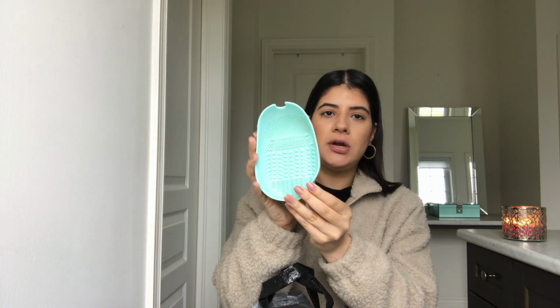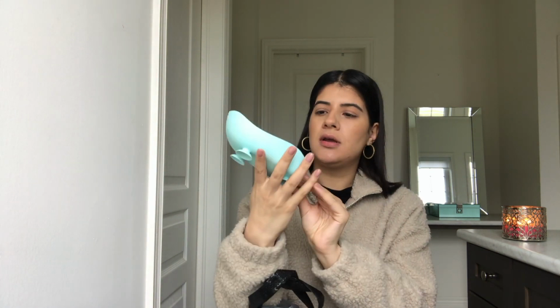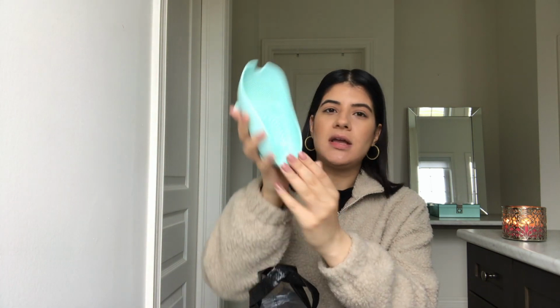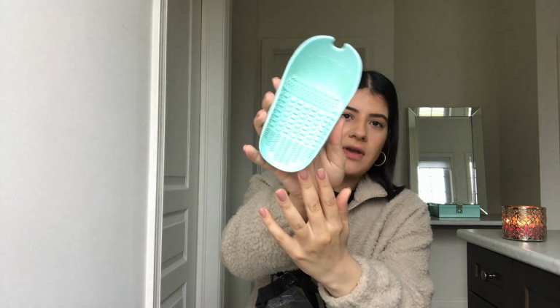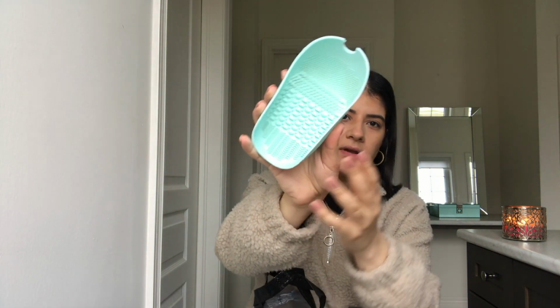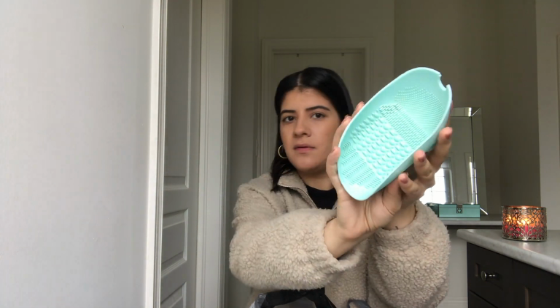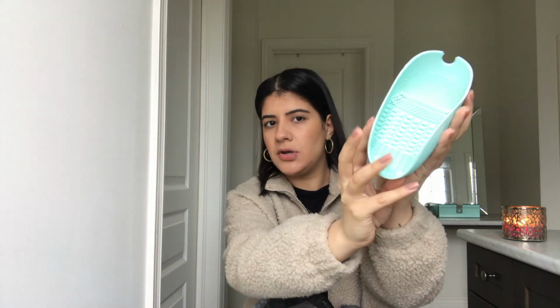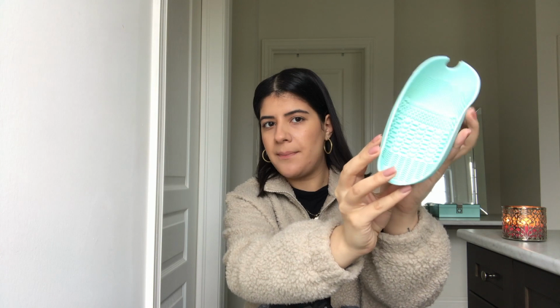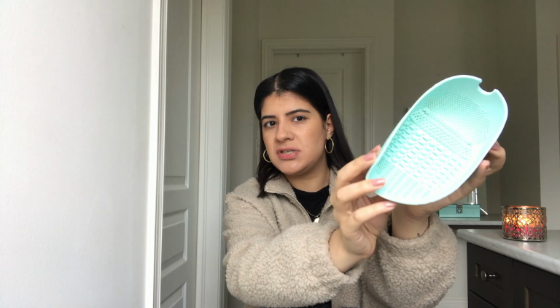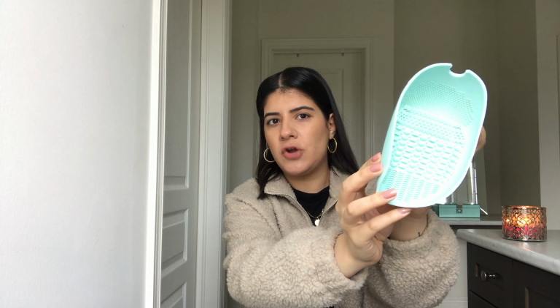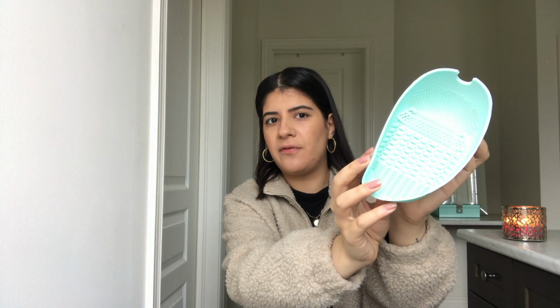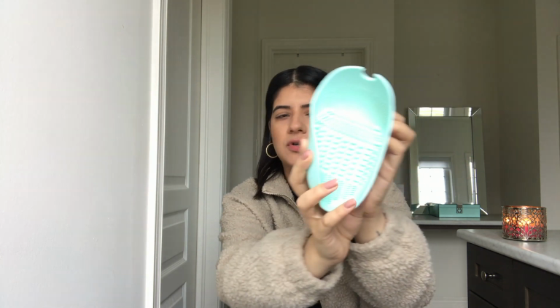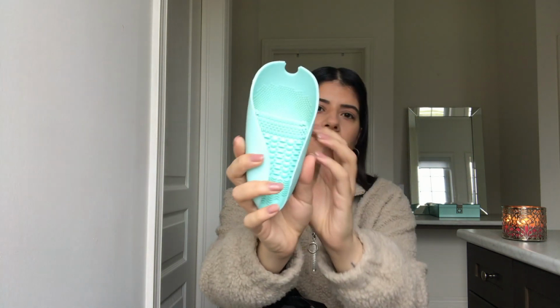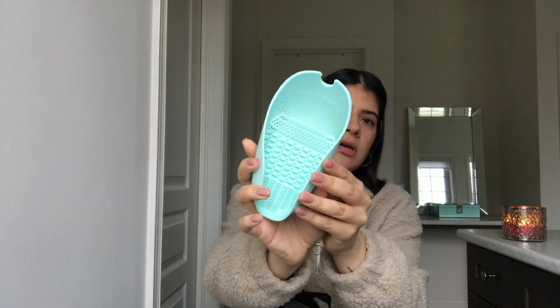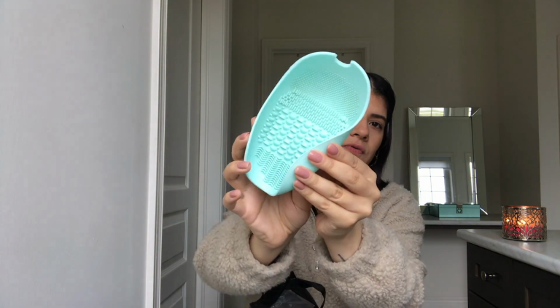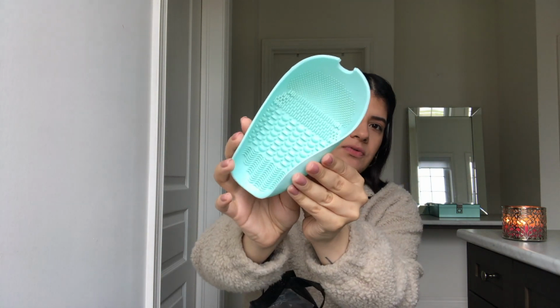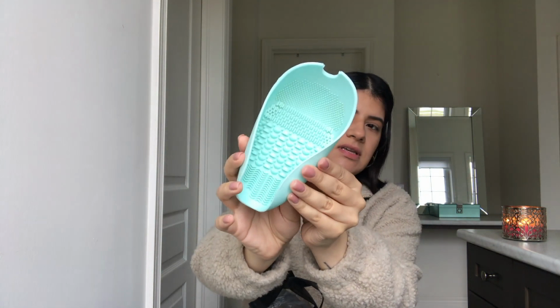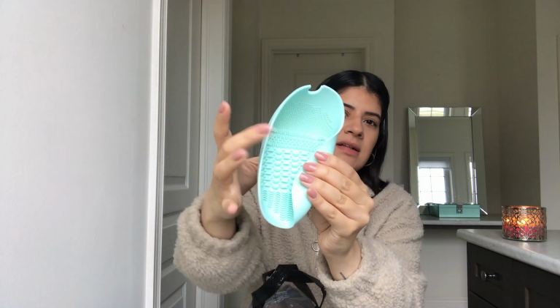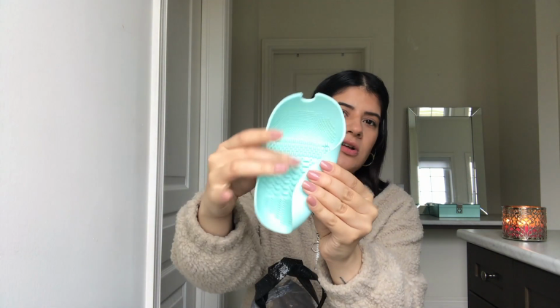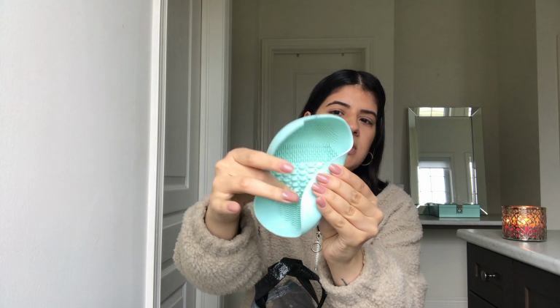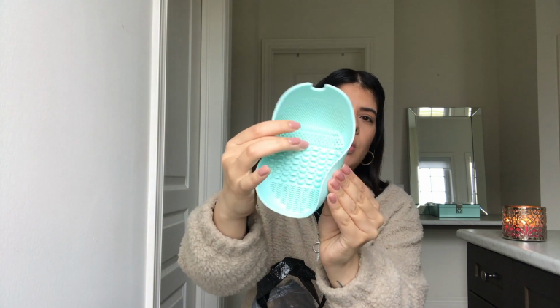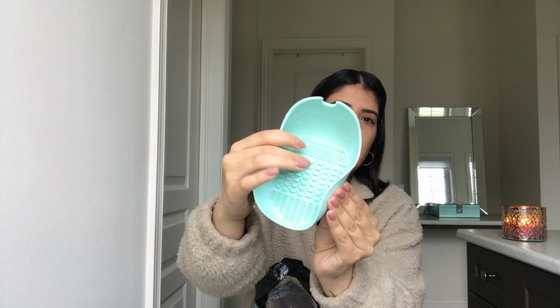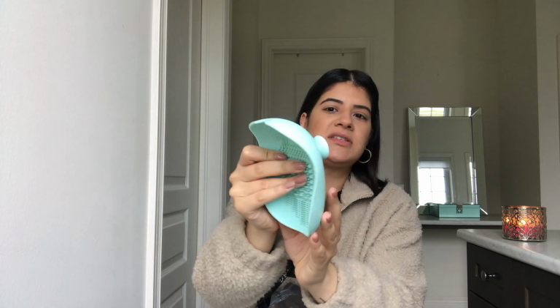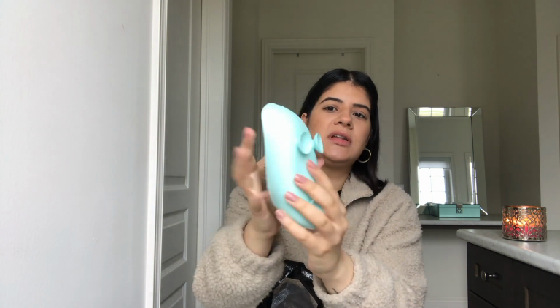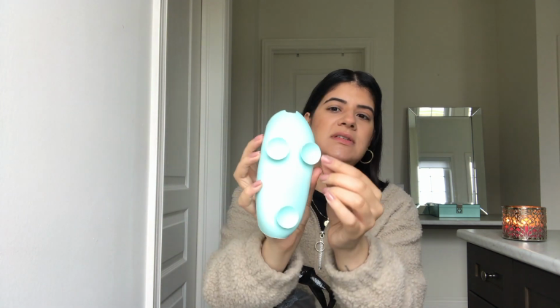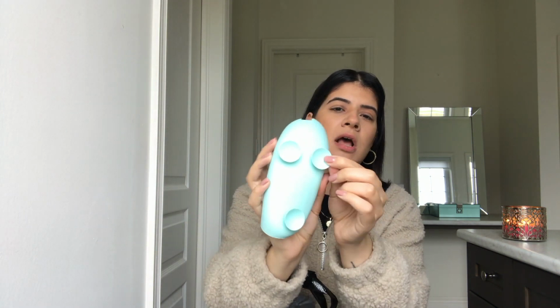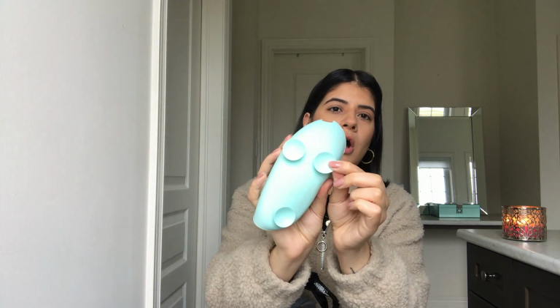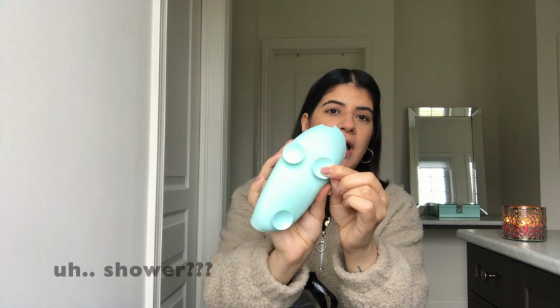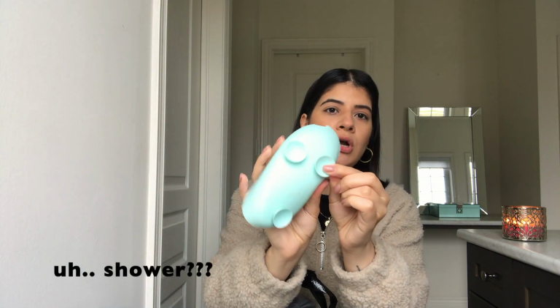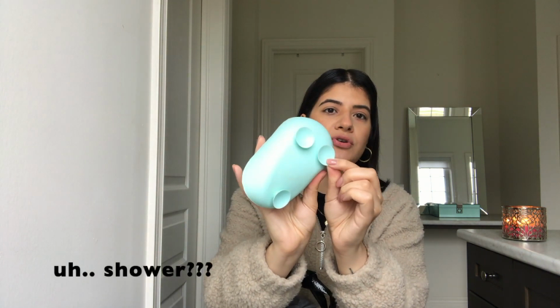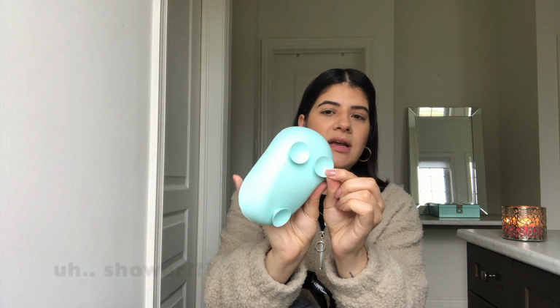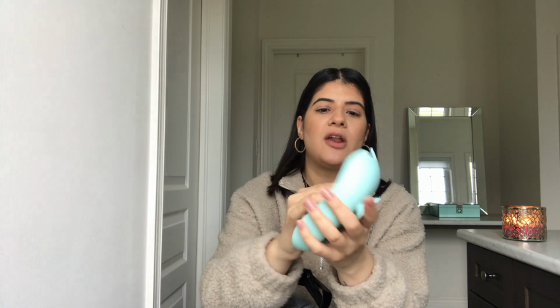This brush cleaner is very, very good. I purchased it at Dollarama for four dollars. If you can really see, it's a silicone material, and what I like about it is you can literally stick it on your shower or your sink — it'll be a lot easier to wash your brushes with.